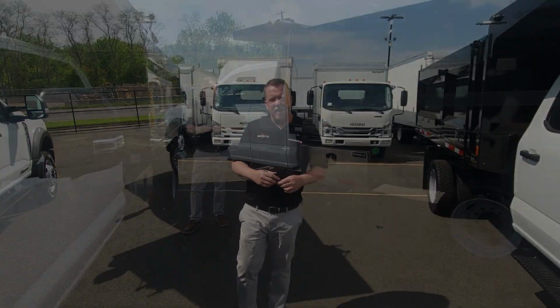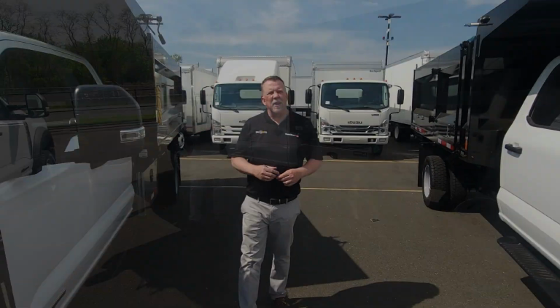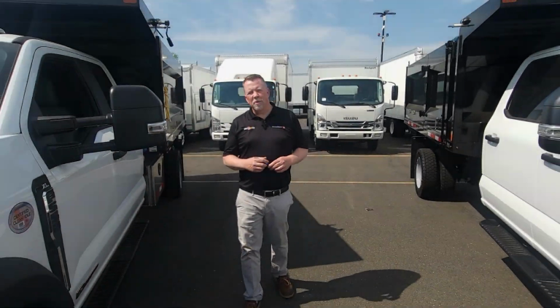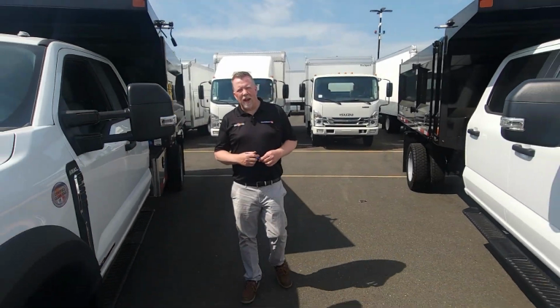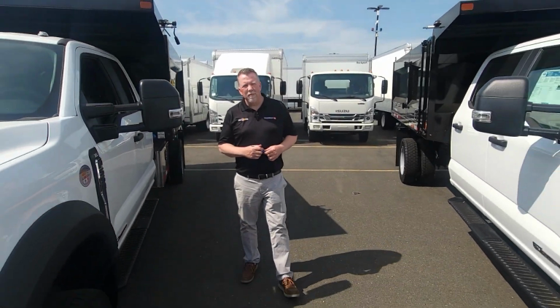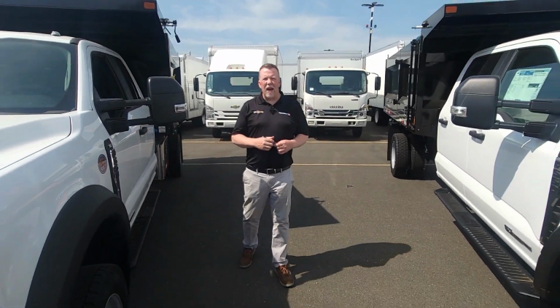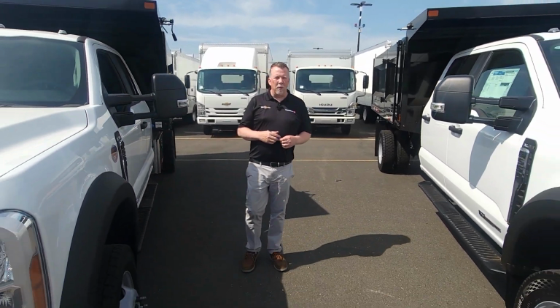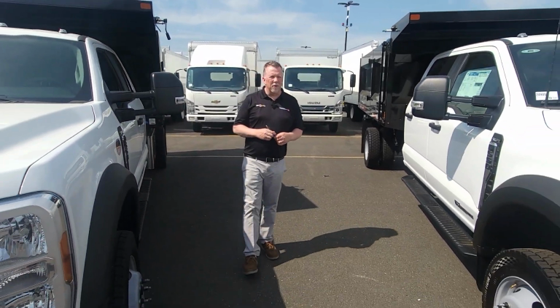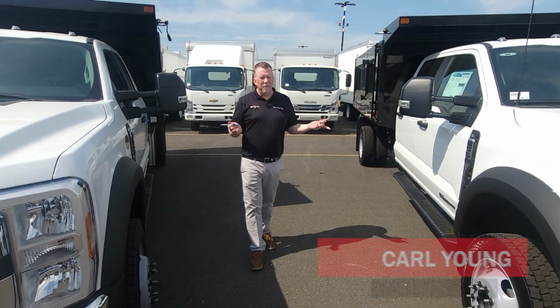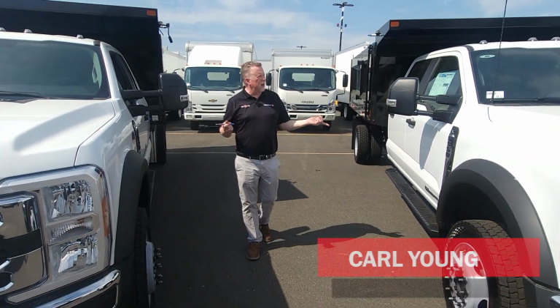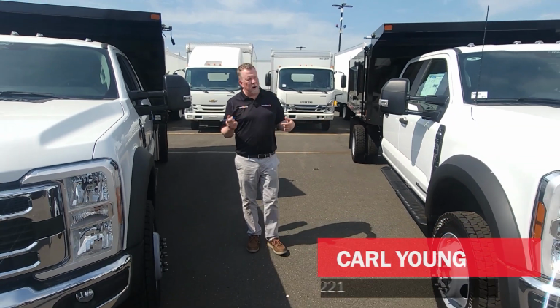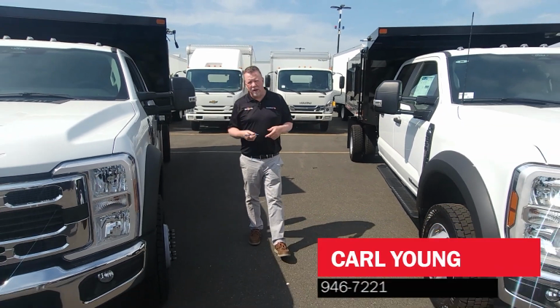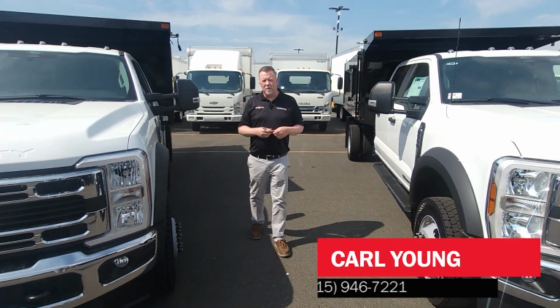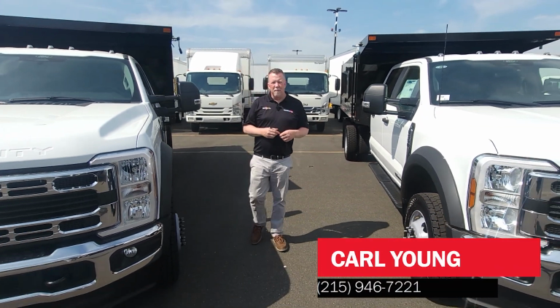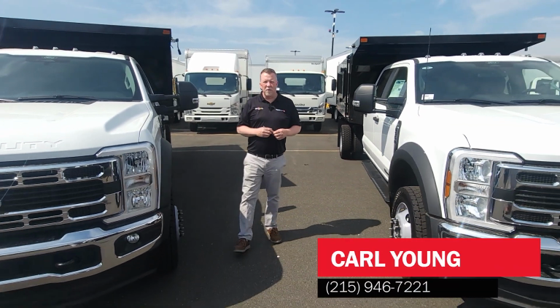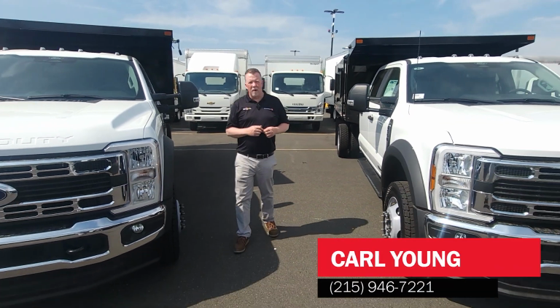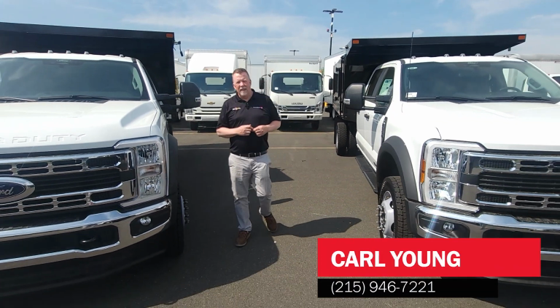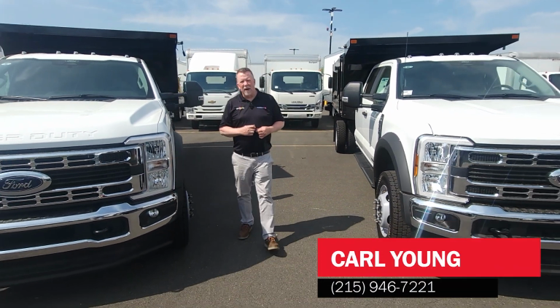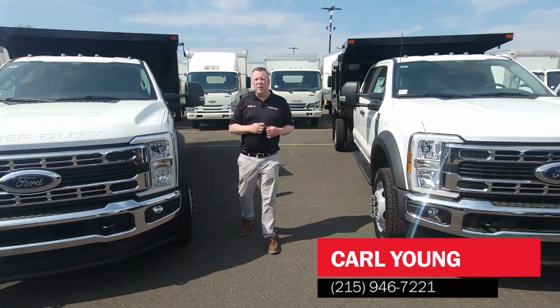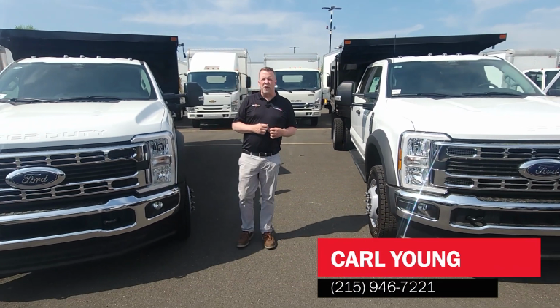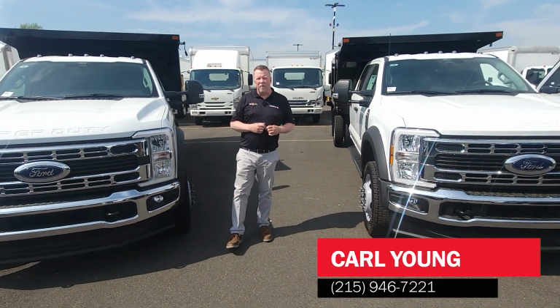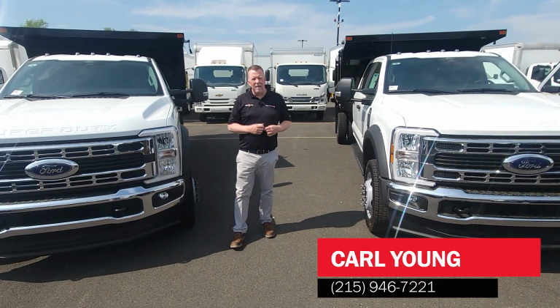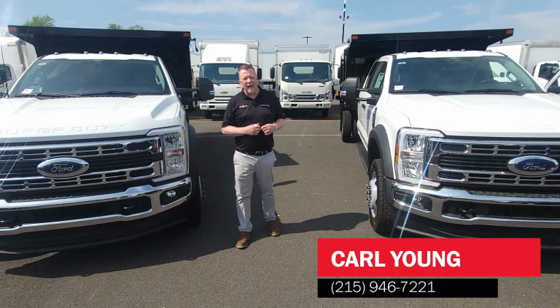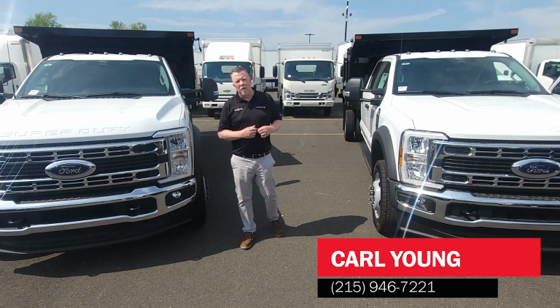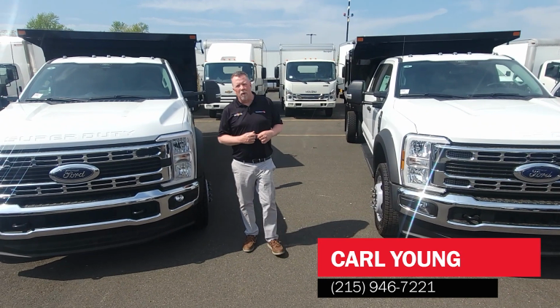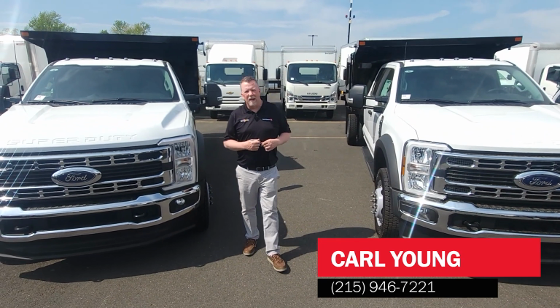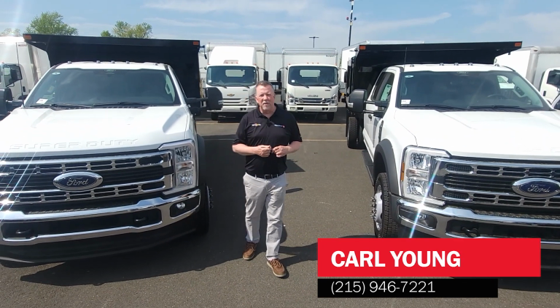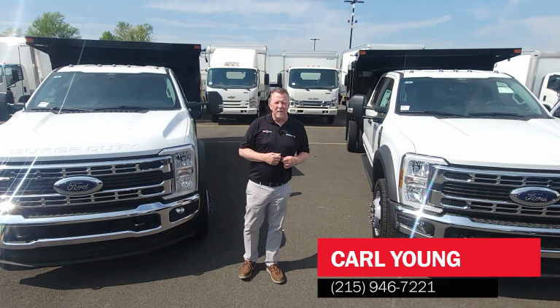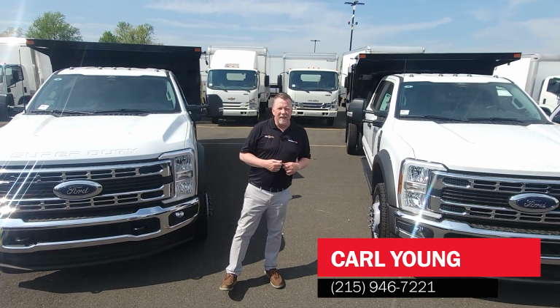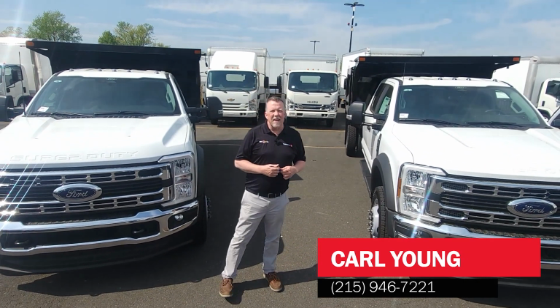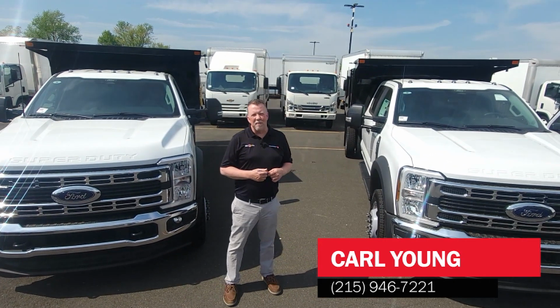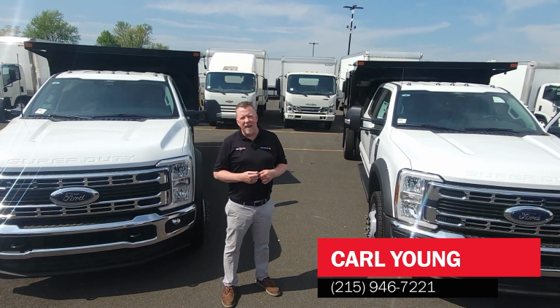Thank you so much for your time. If you have any questions on these or any of our other vehicles, my name is Carl and I can be reached at 215-828-1572. Thanks and have a great day.